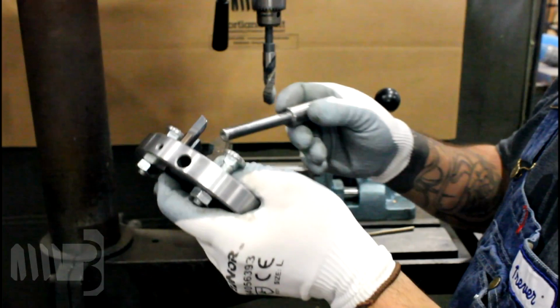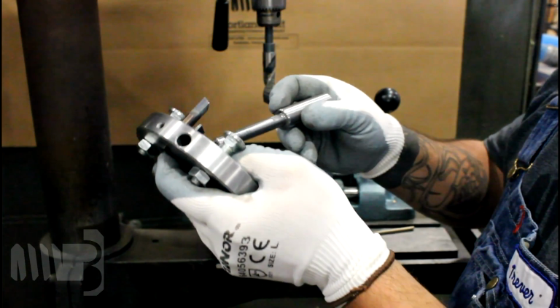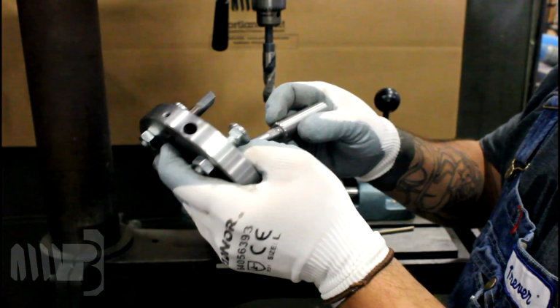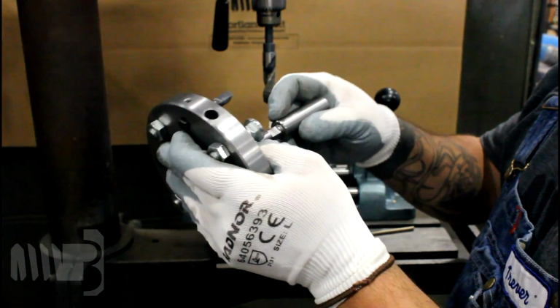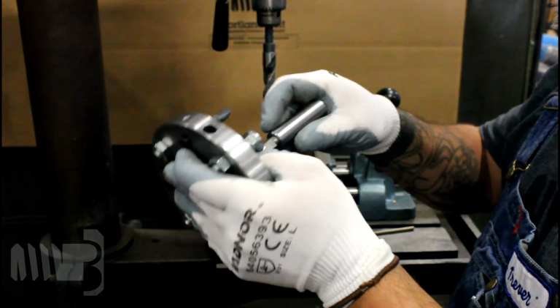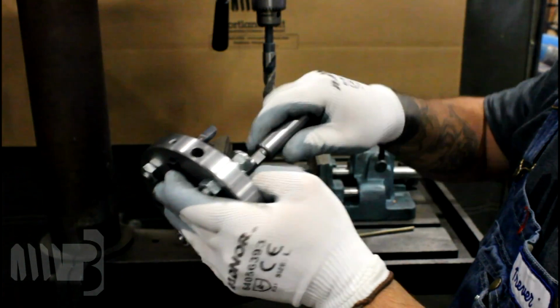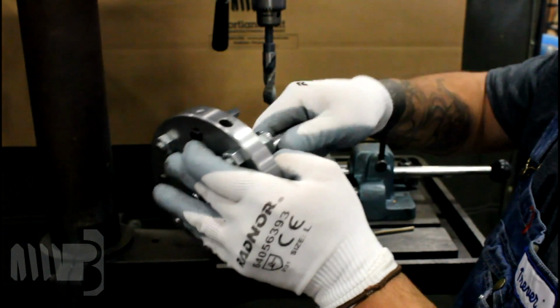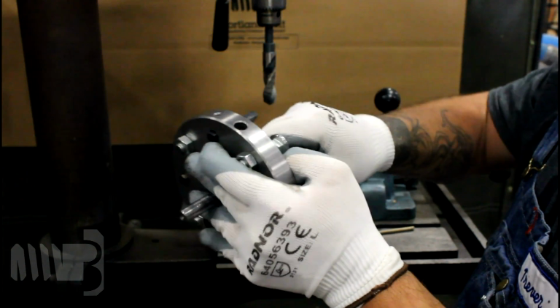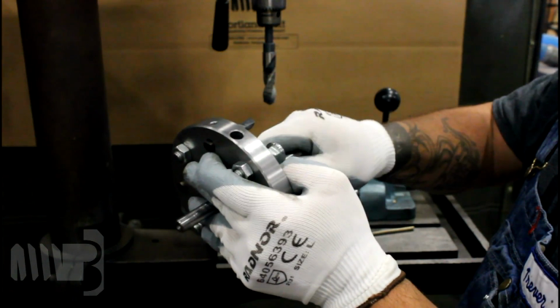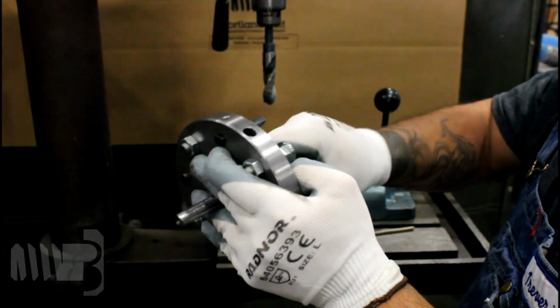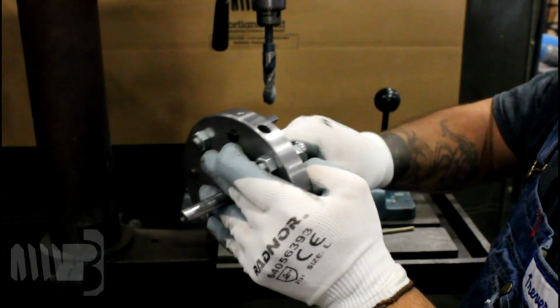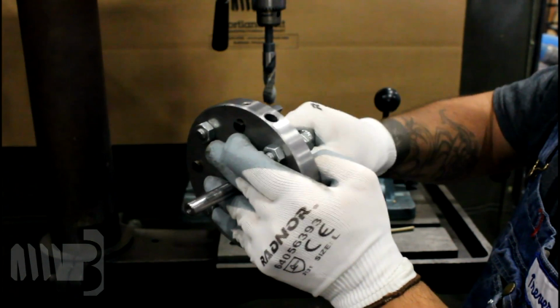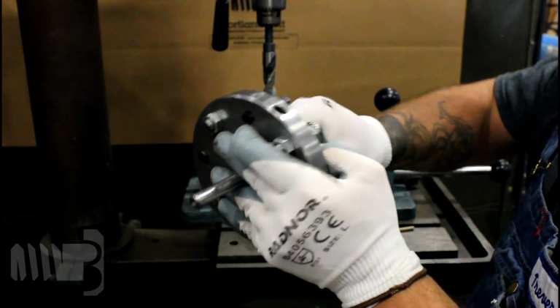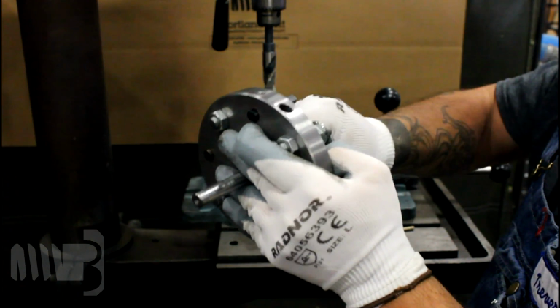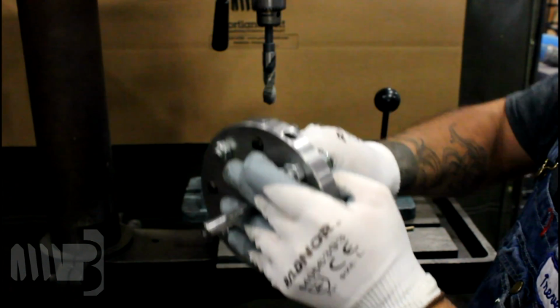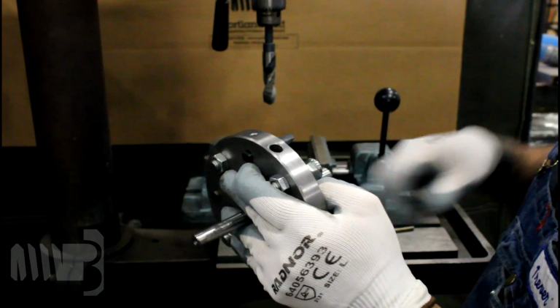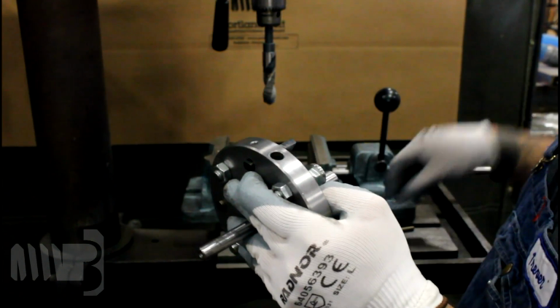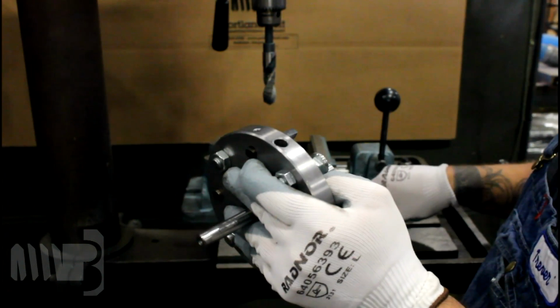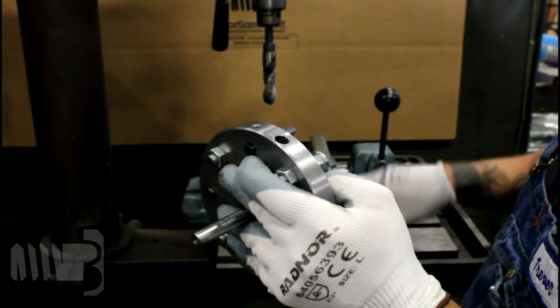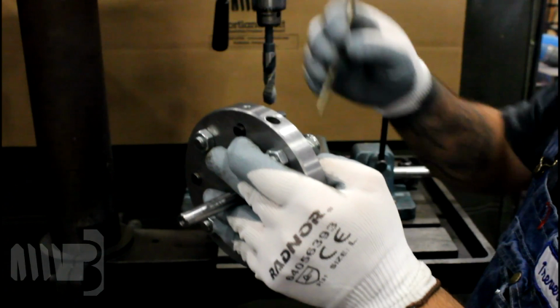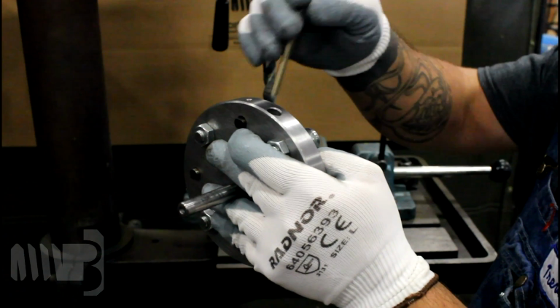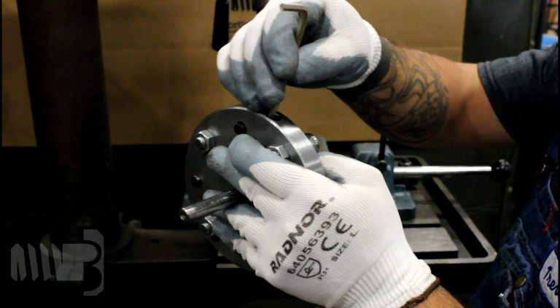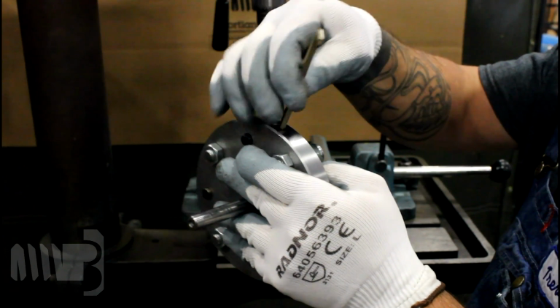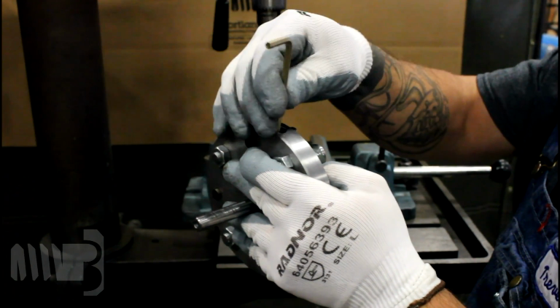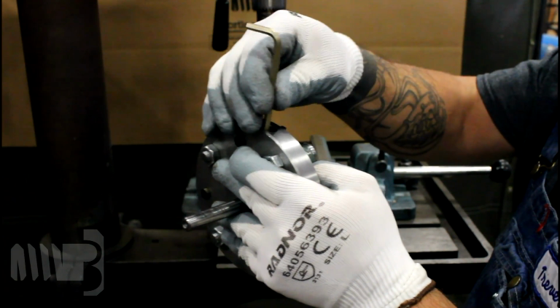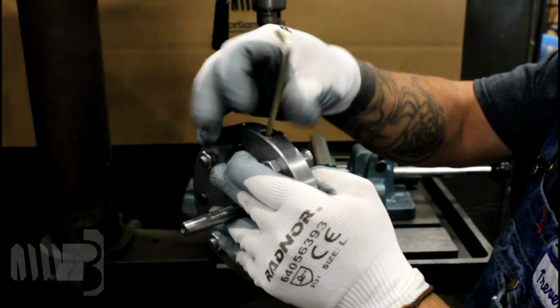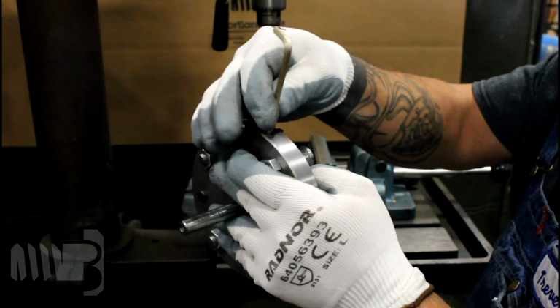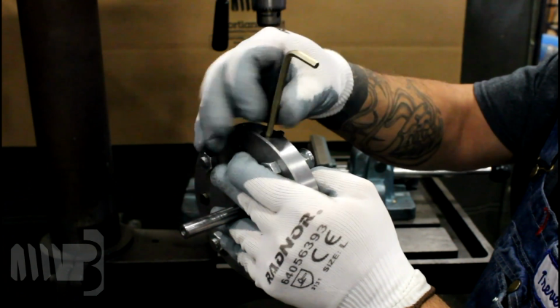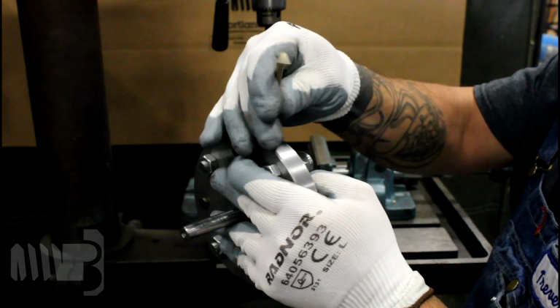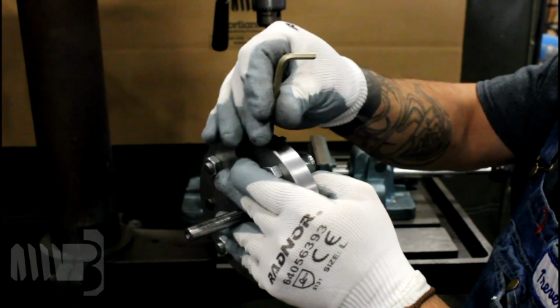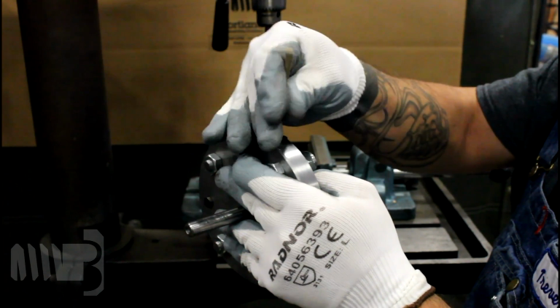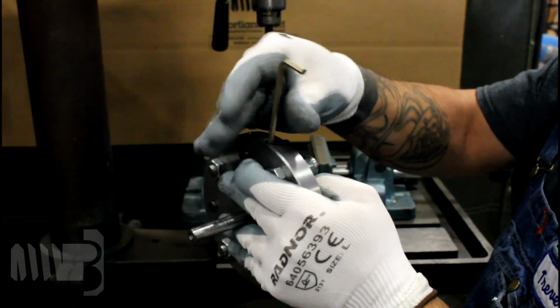Assemble the 3 quarter inch pilot bit into the cutter head and tighten it with an Allen wrench. Set the grooving tool aside.